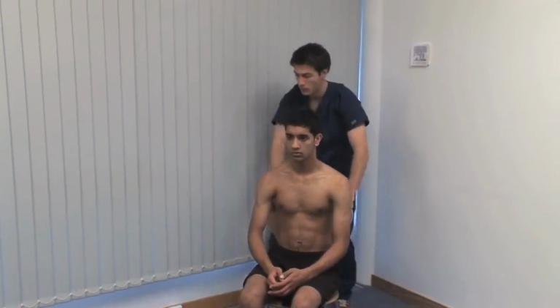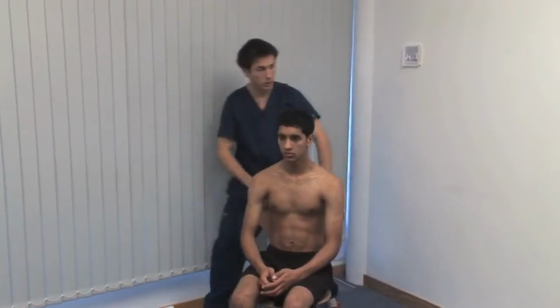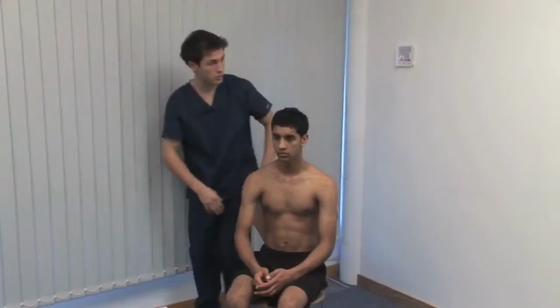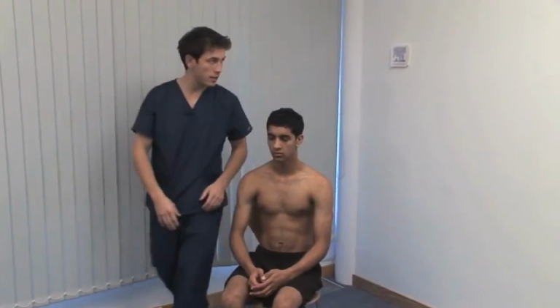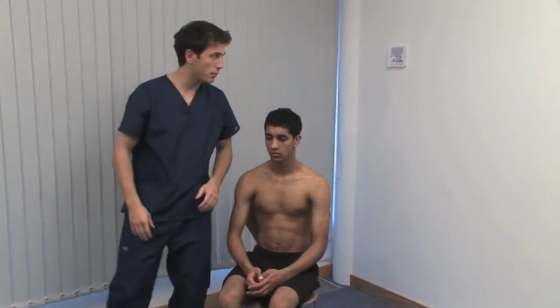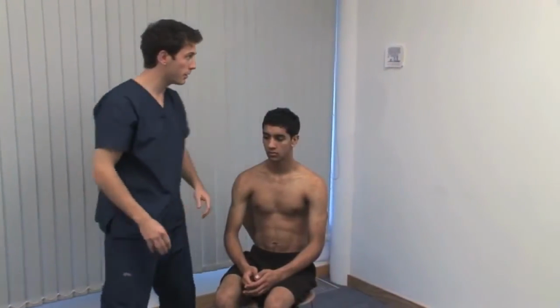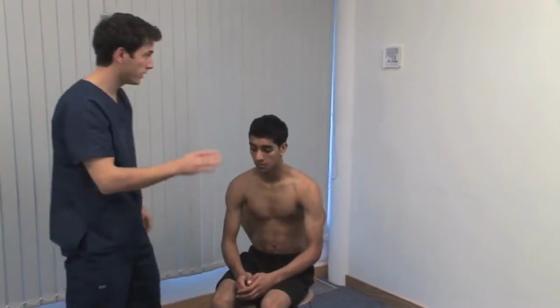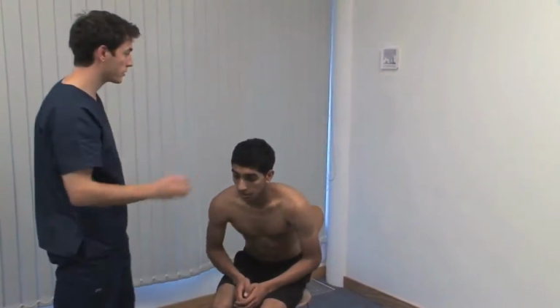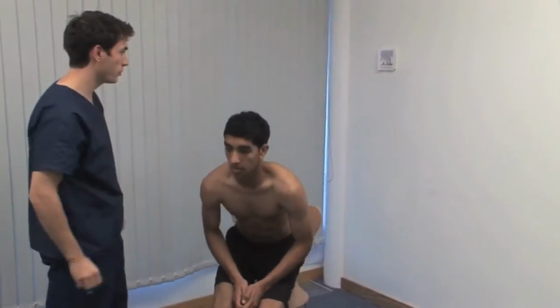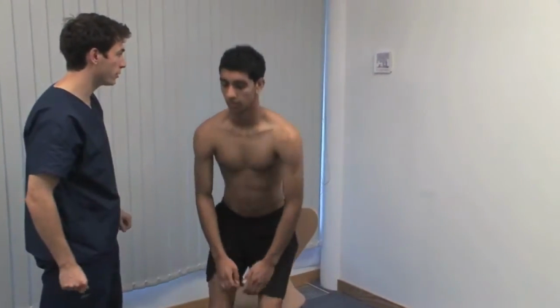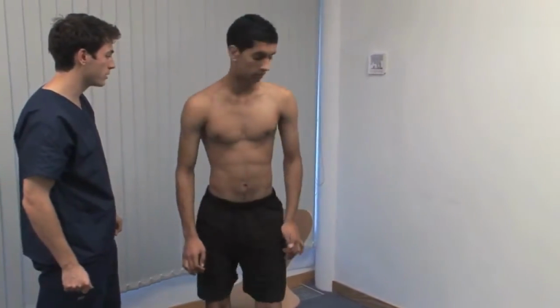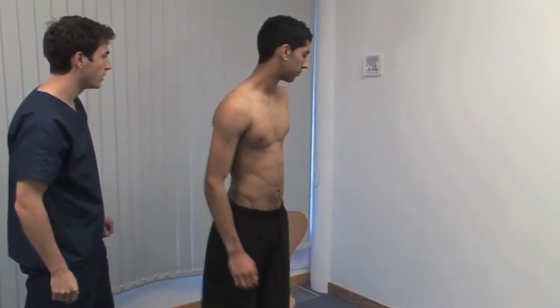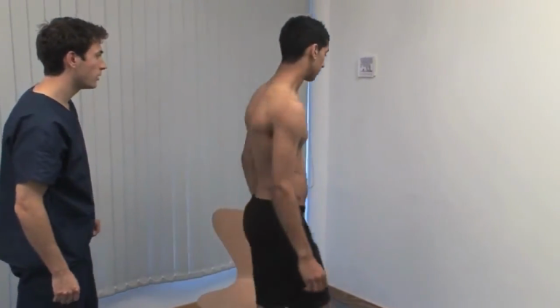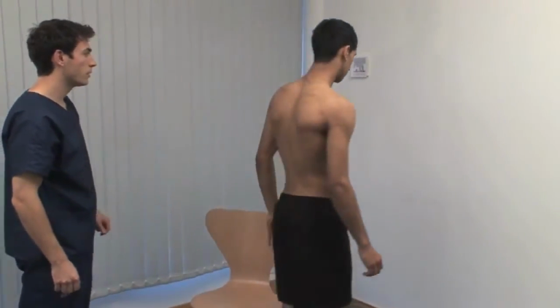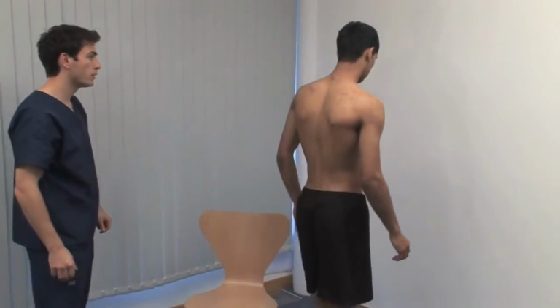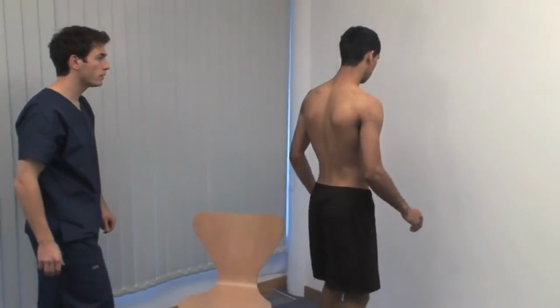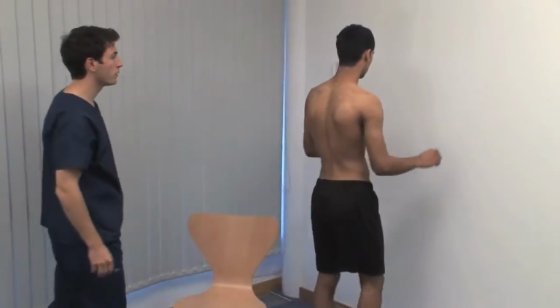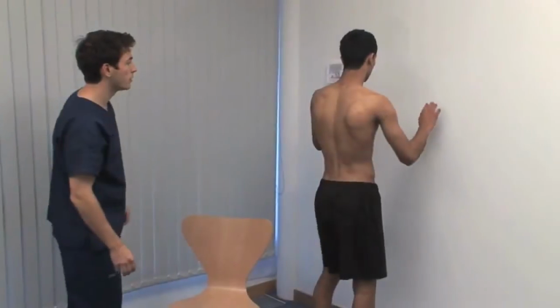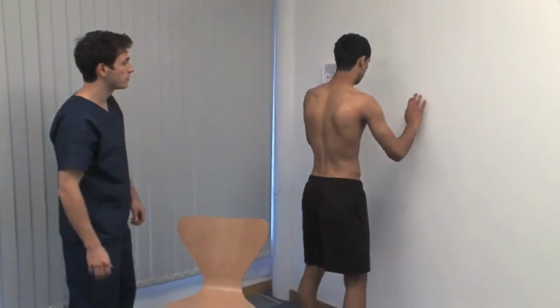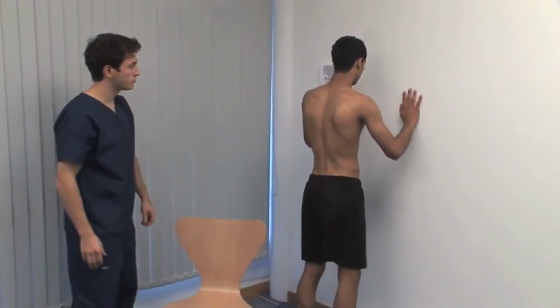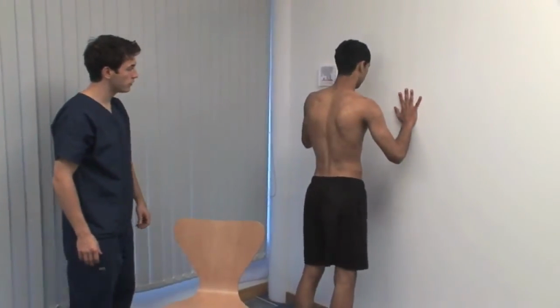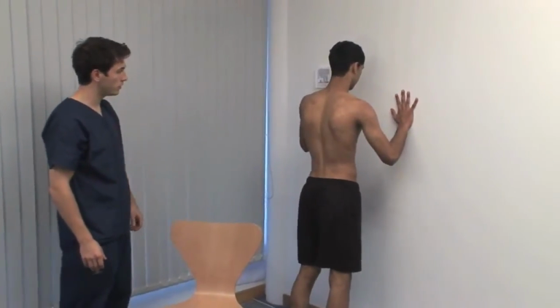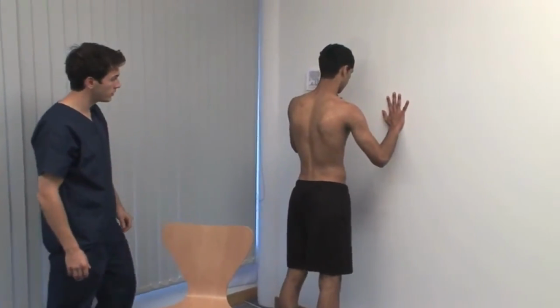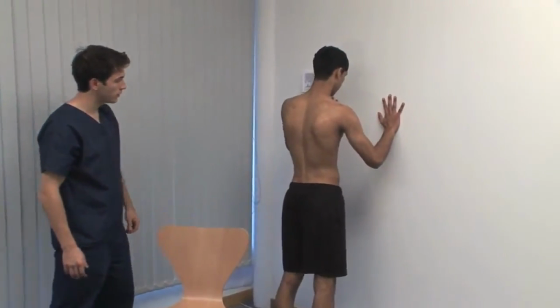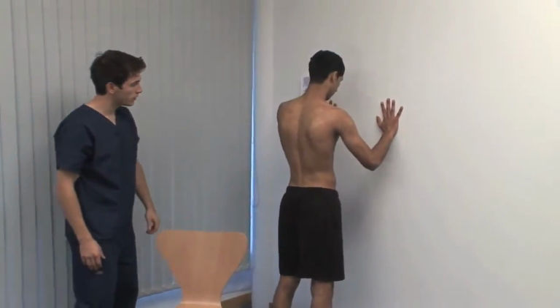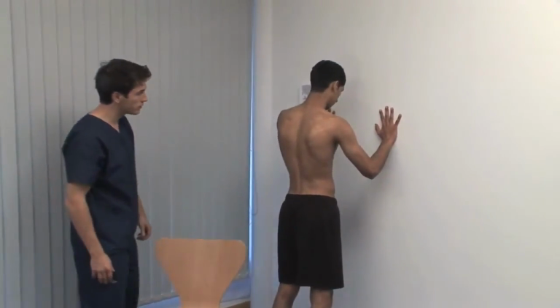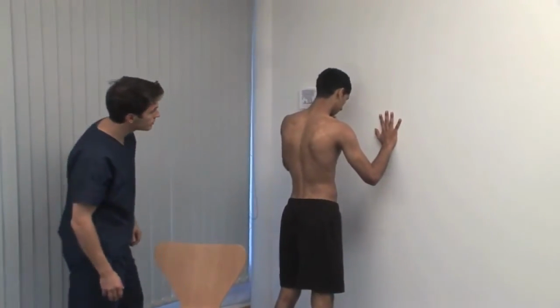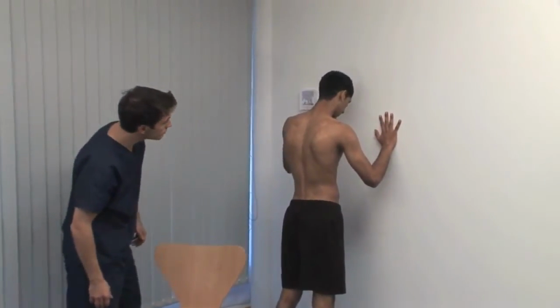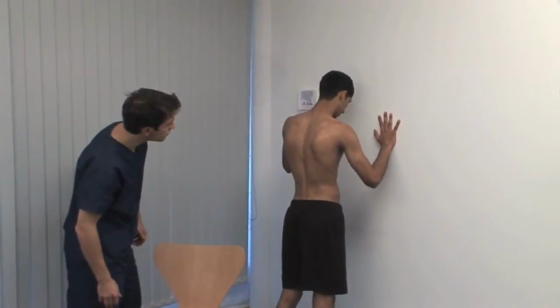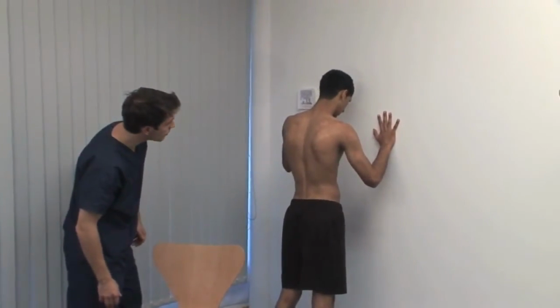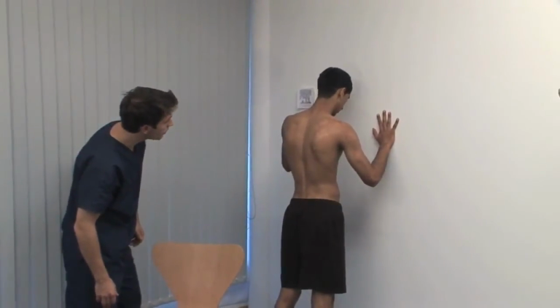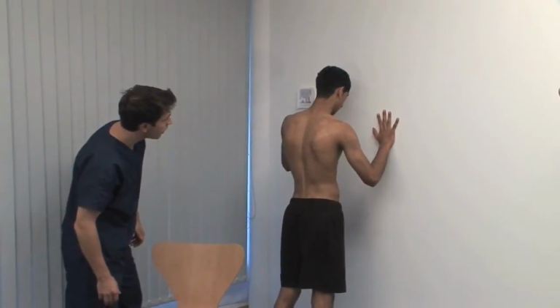I'll ask you to stand up and lean against the wall for me, please. Pressing against a wall can elicit winging of the scapula, seen after paralysis of serratus anterior.